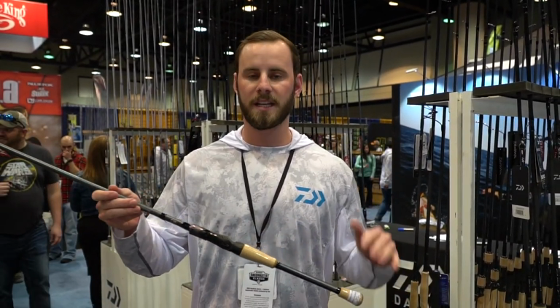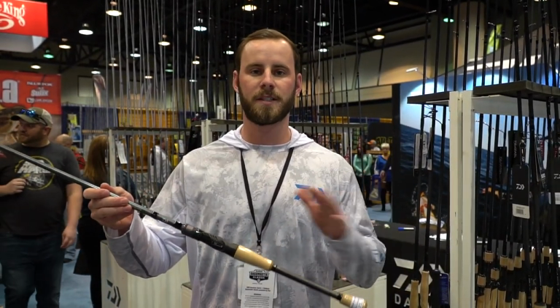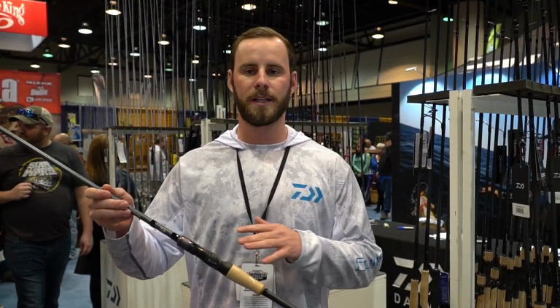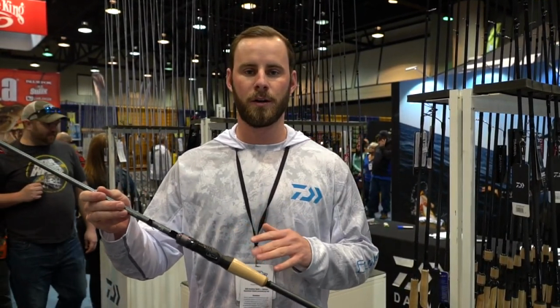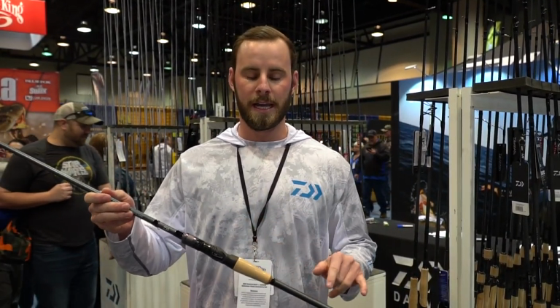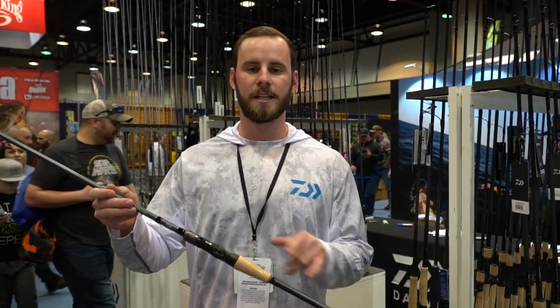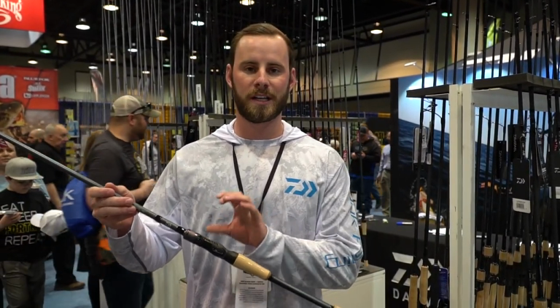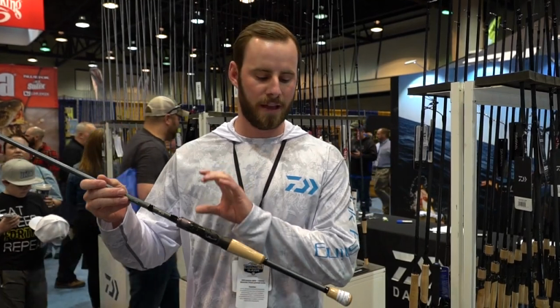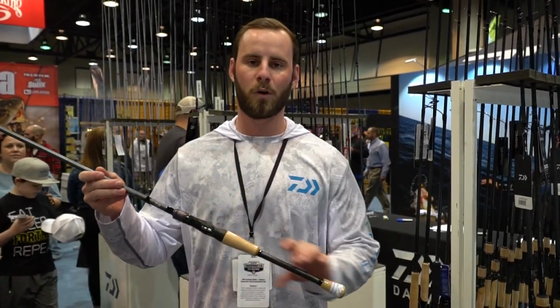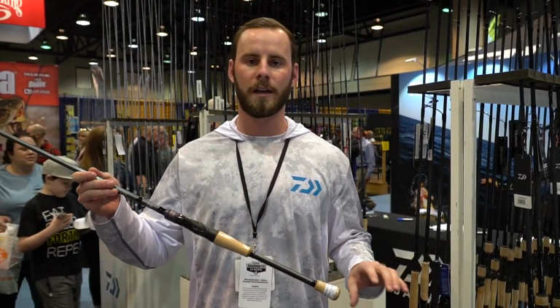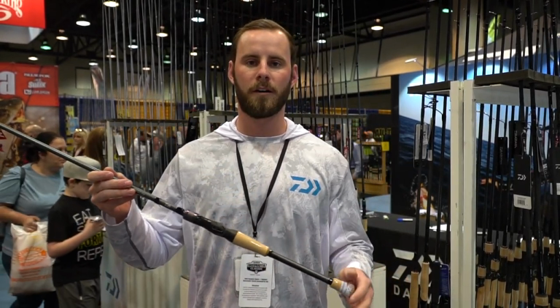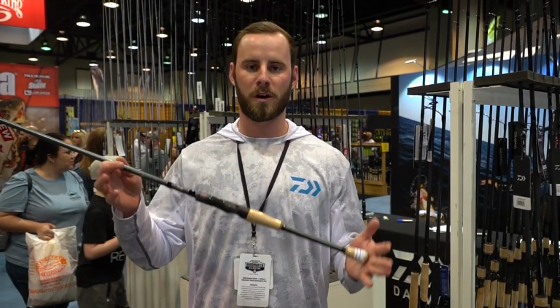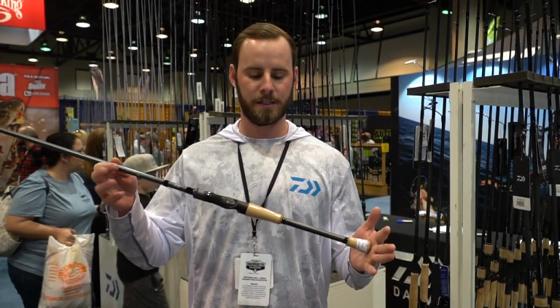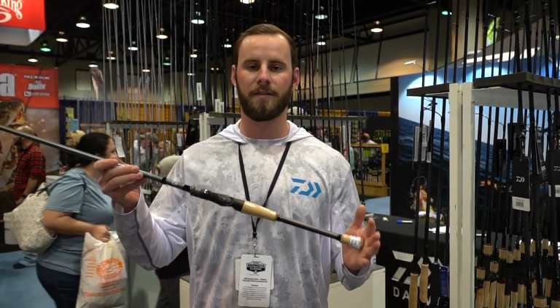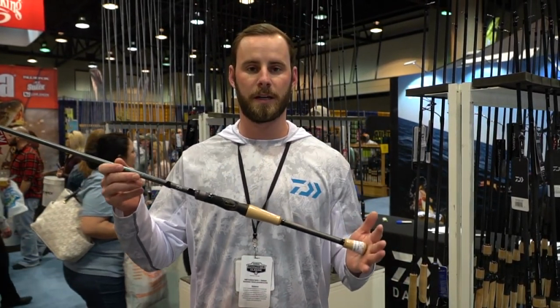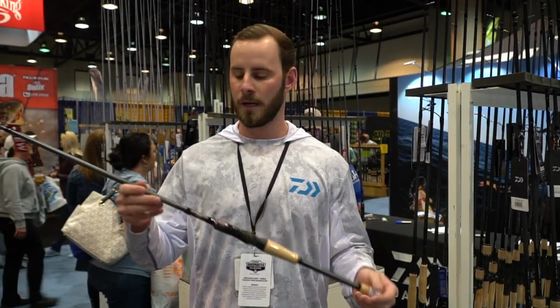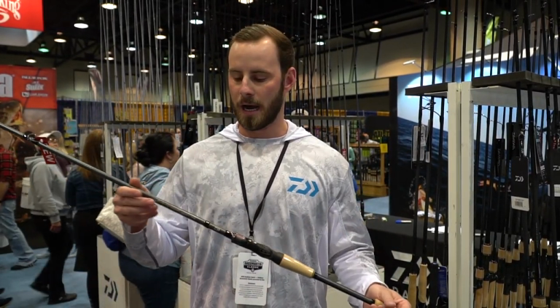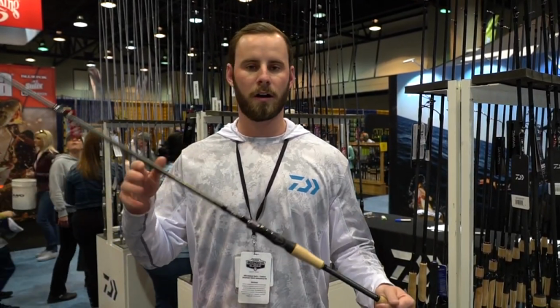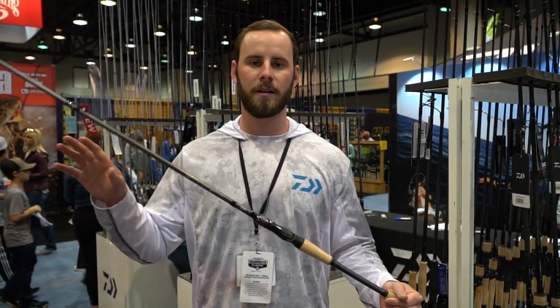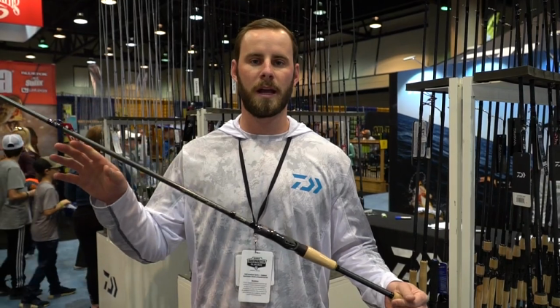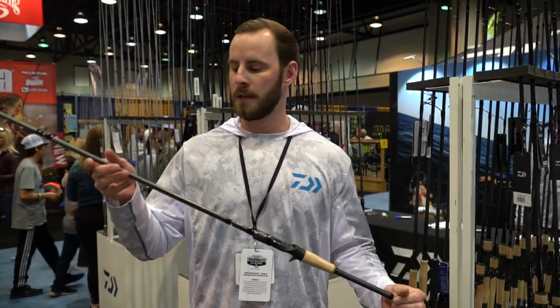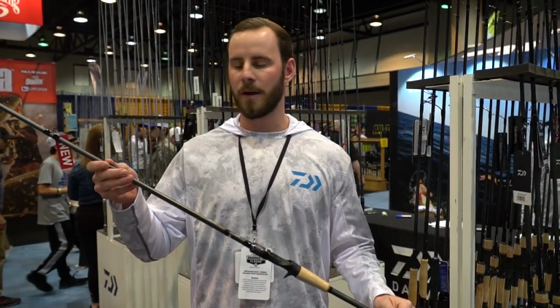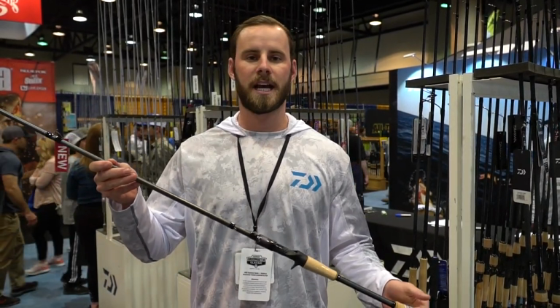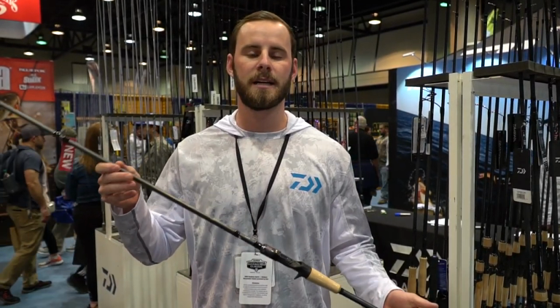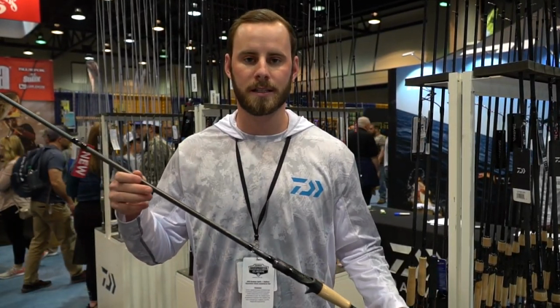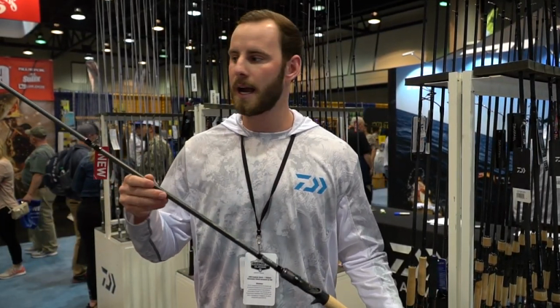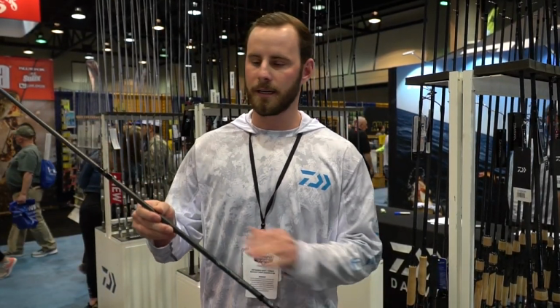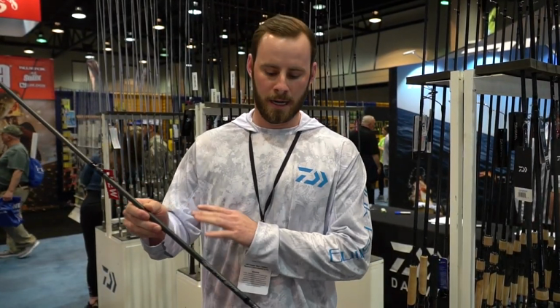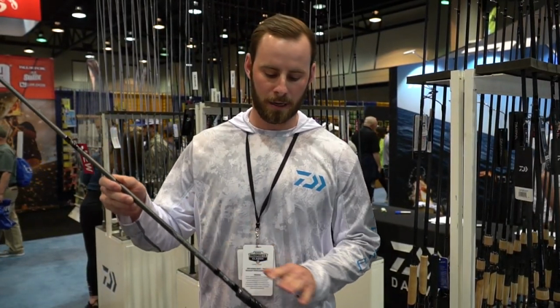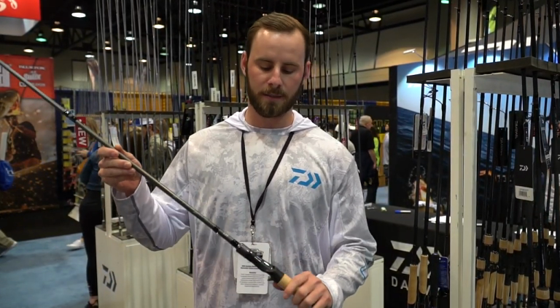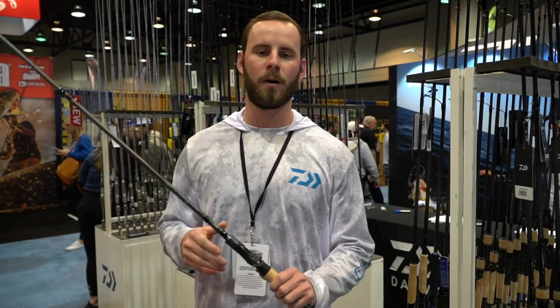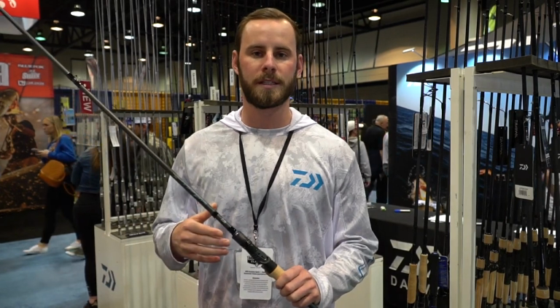The biggest difference between the two is the inshore is going to have a full cork handle, while our freshwater series are going to have the split grip. It's an all-graphite rod blank, and we have our titanium oxide guides and our custom Daiwa reel seat.